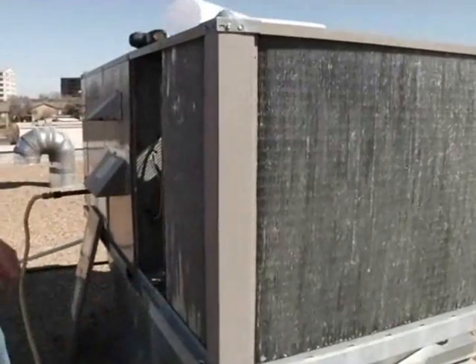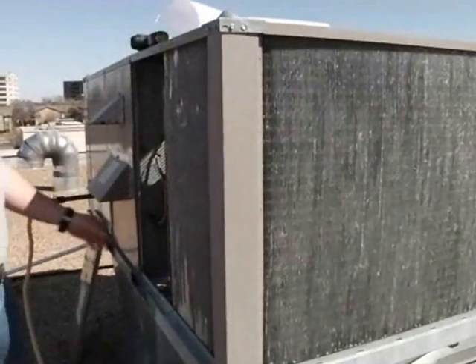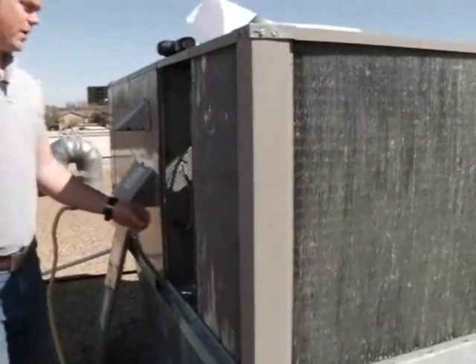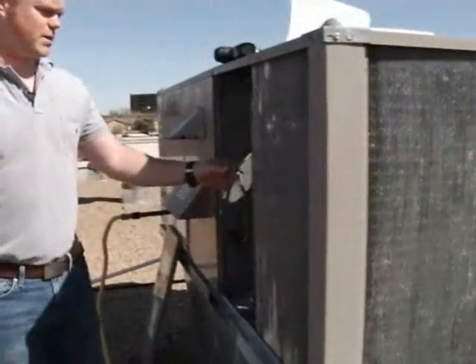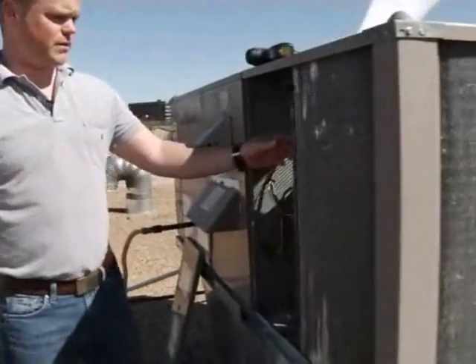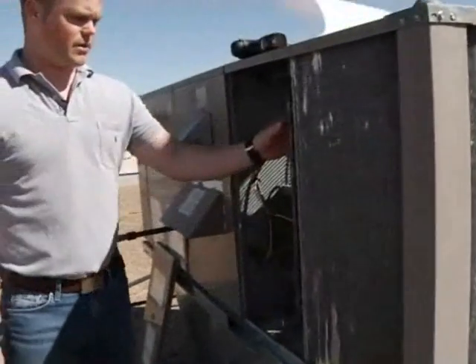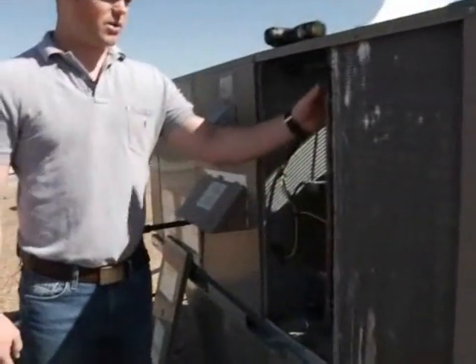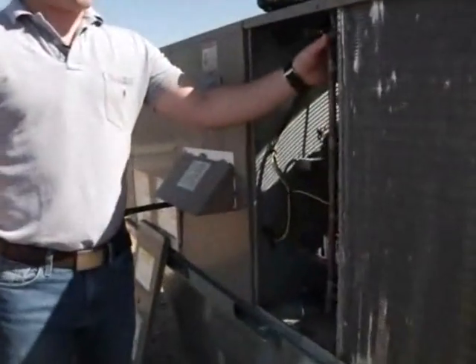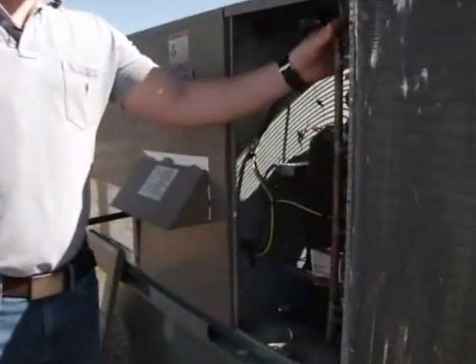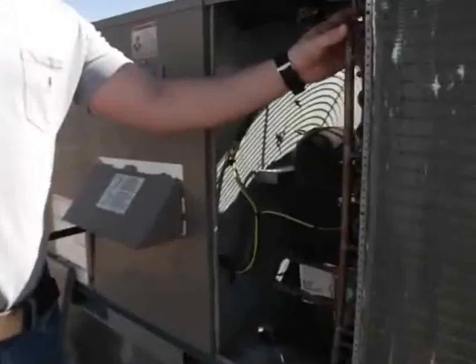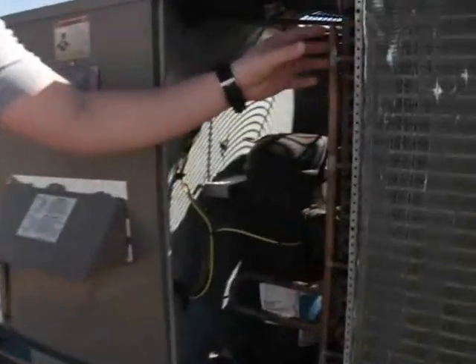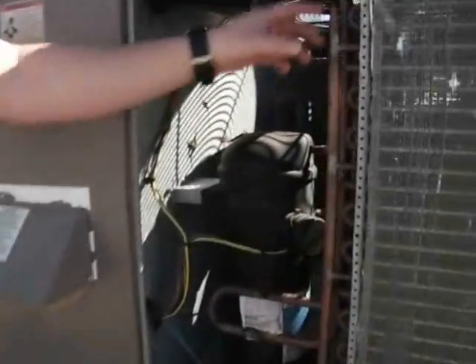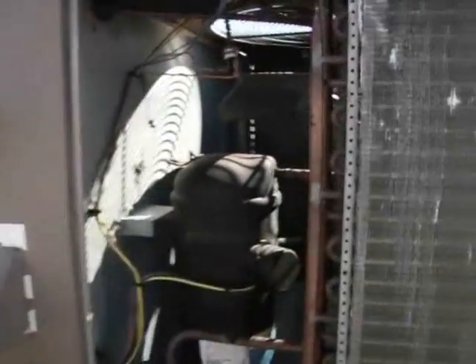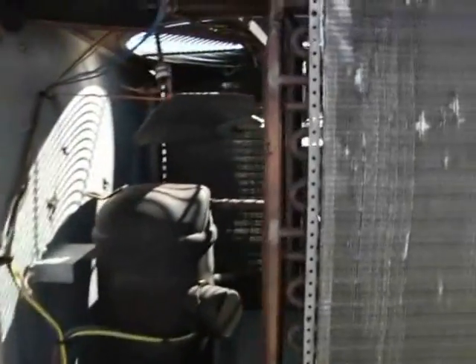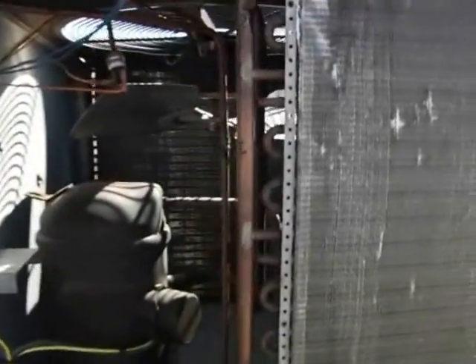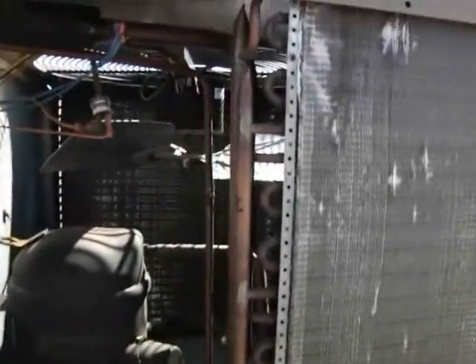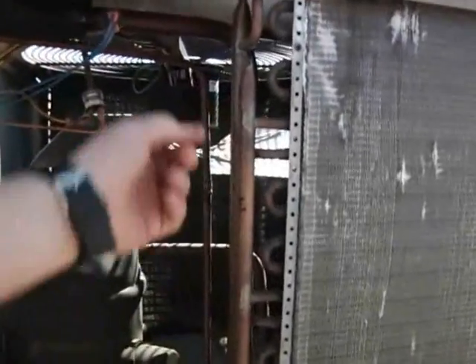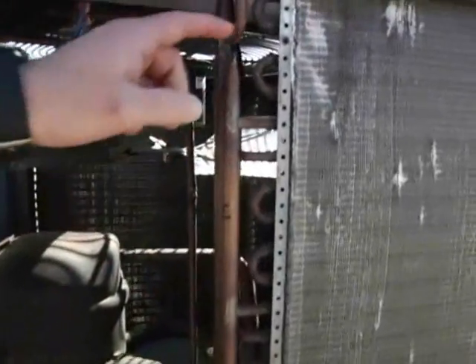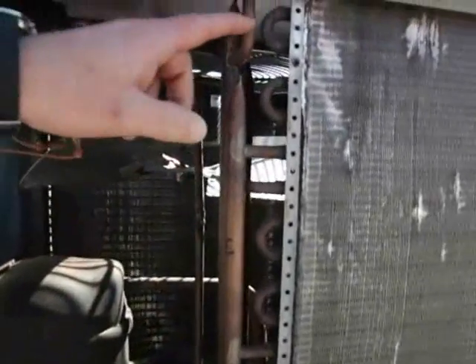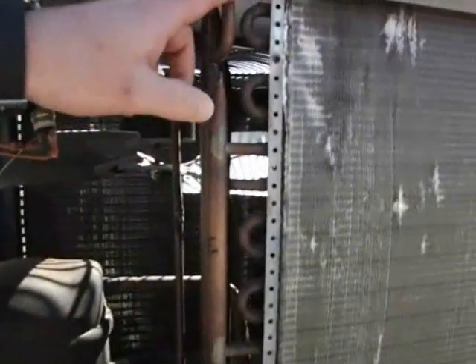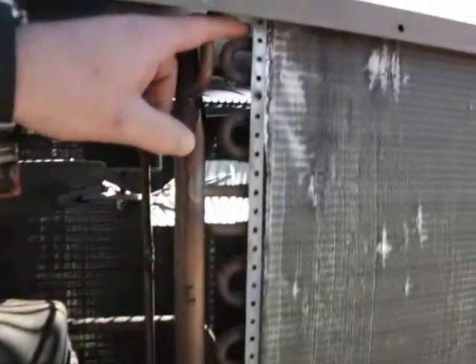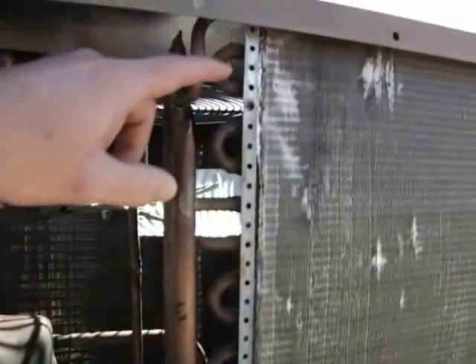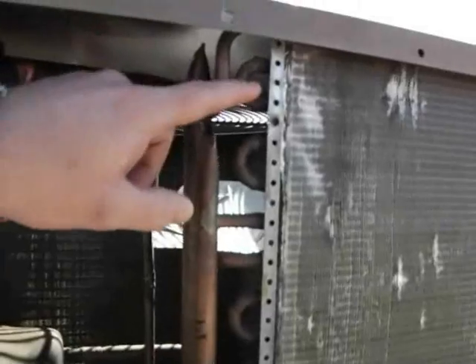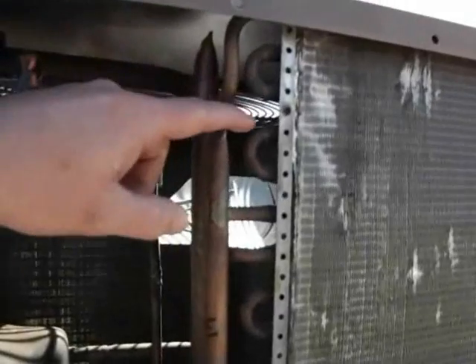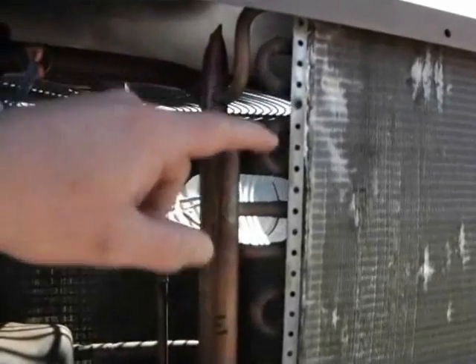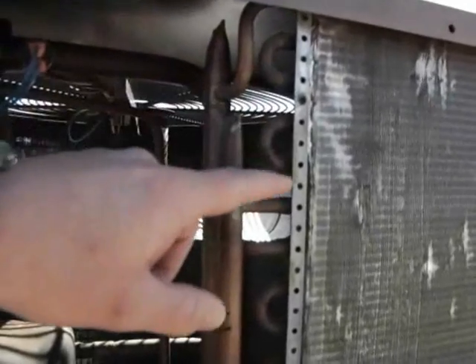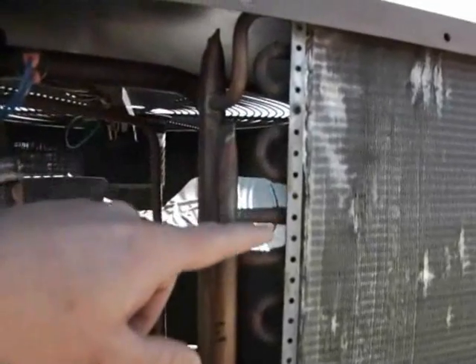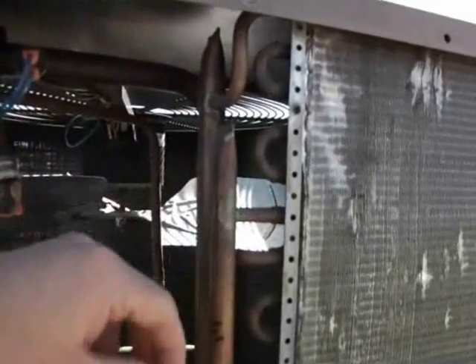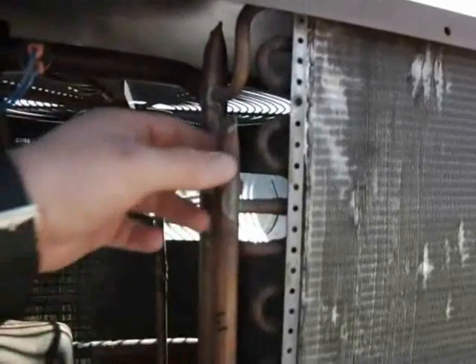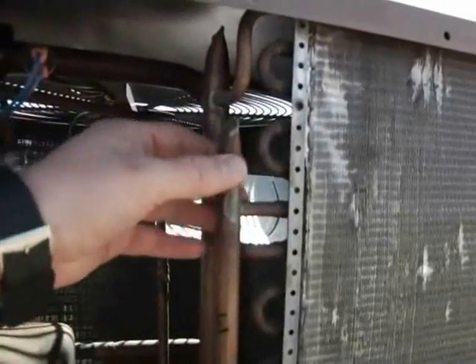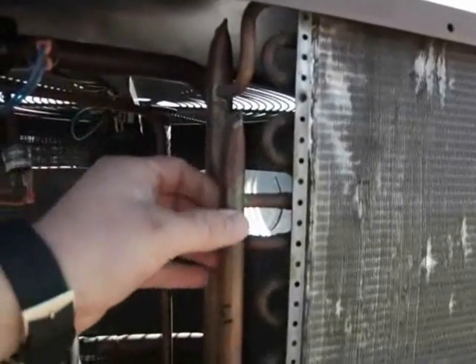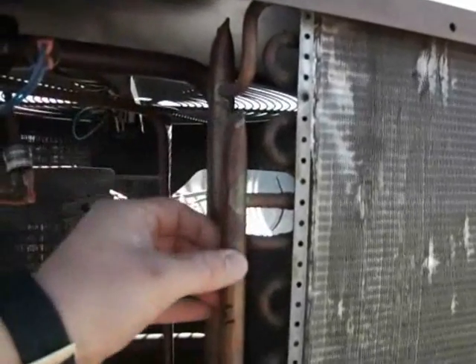Number two is the headers and circuiting, which is right here. Circuiting would be how each tube goes in through the coil and comes out in these headers.